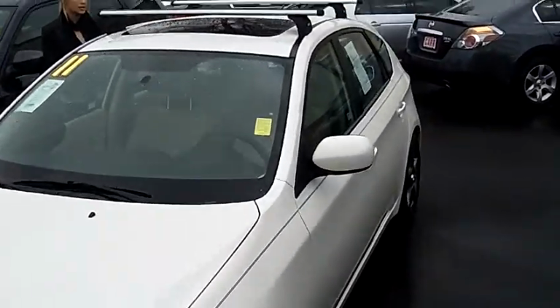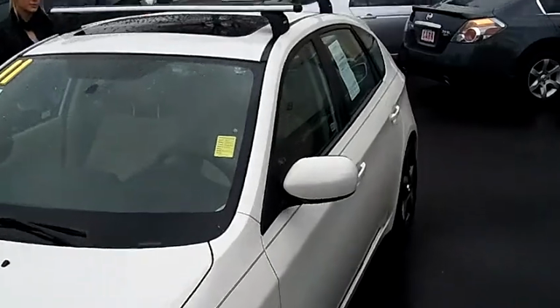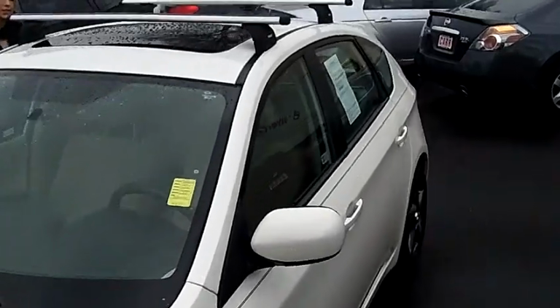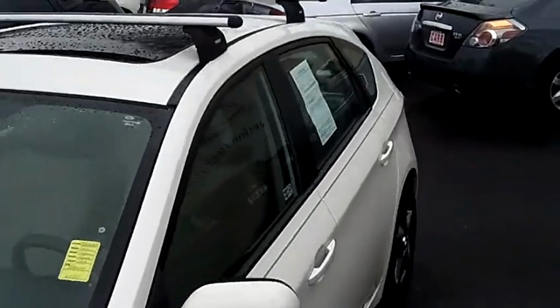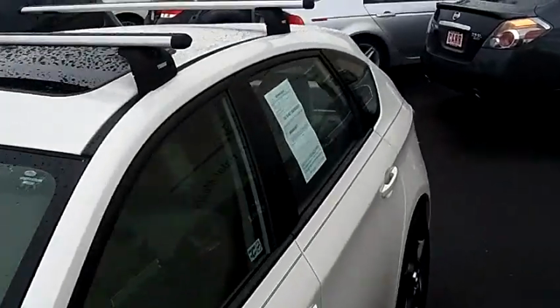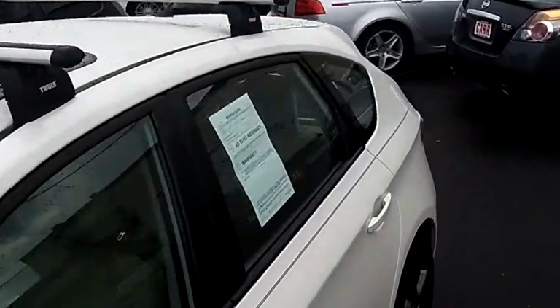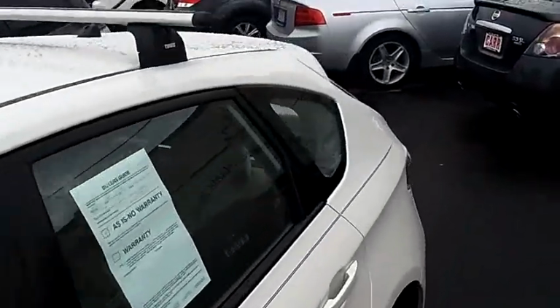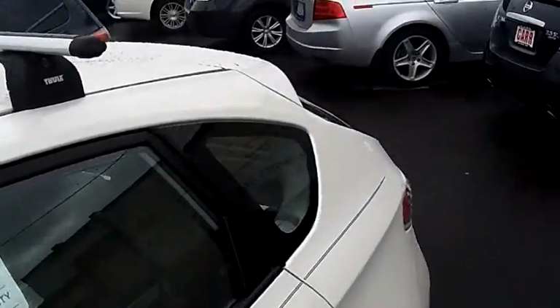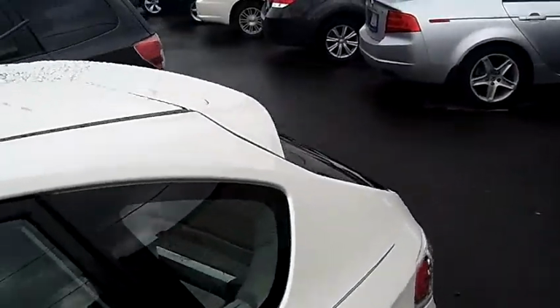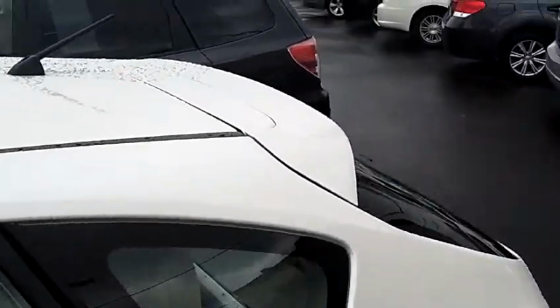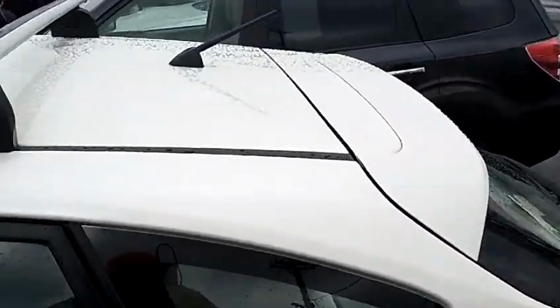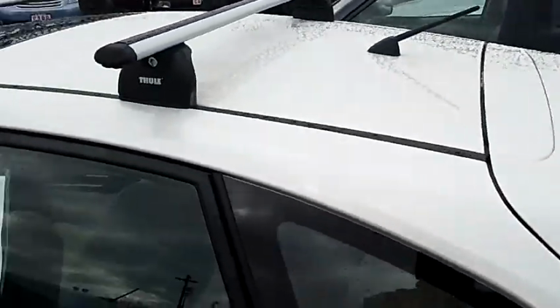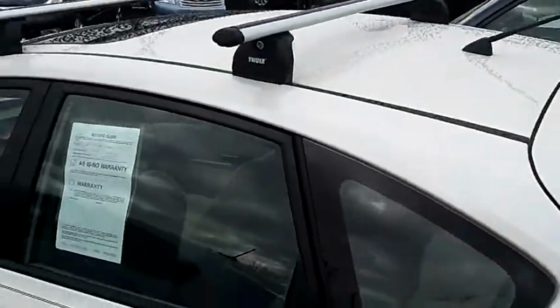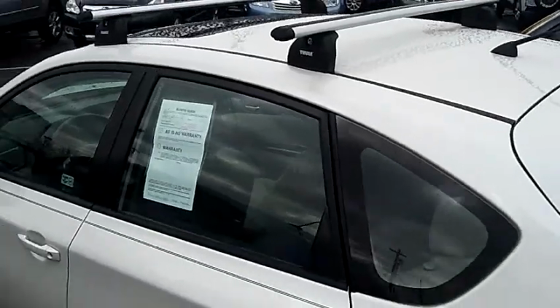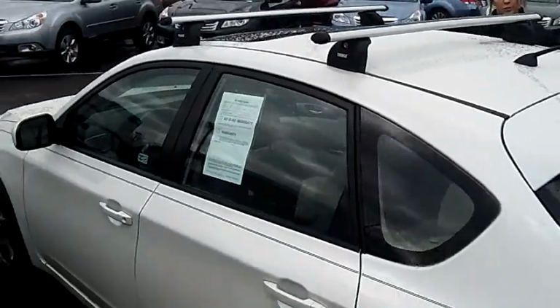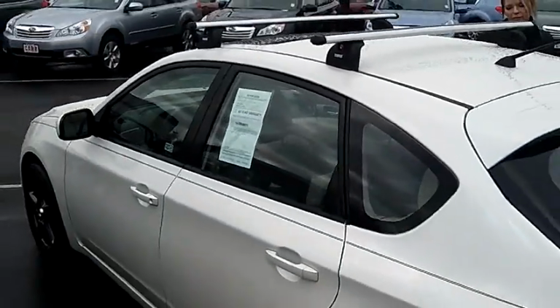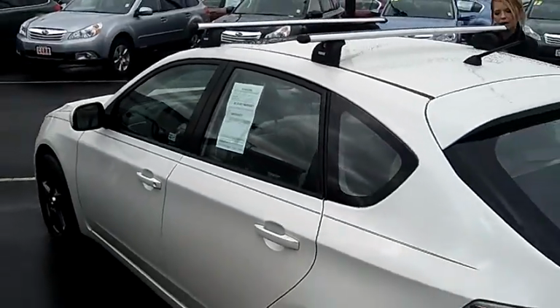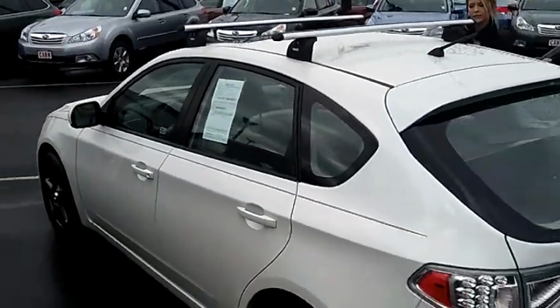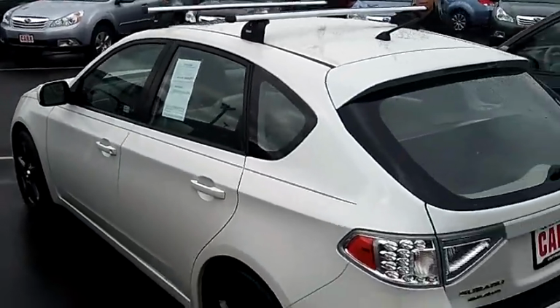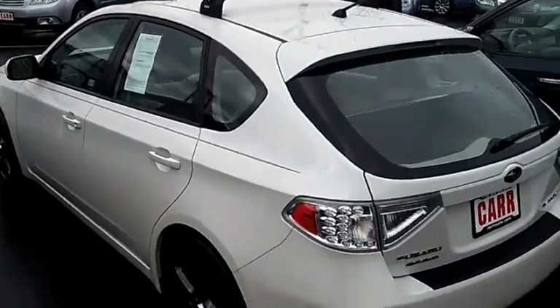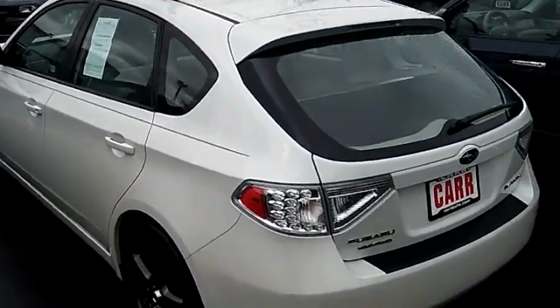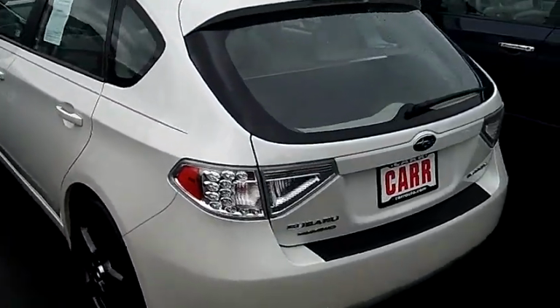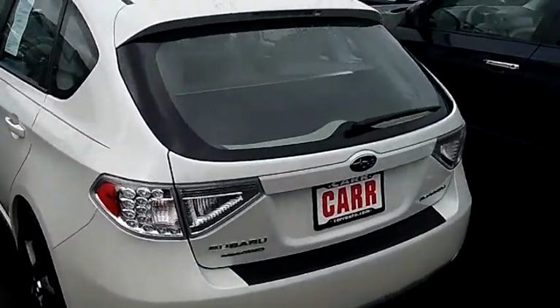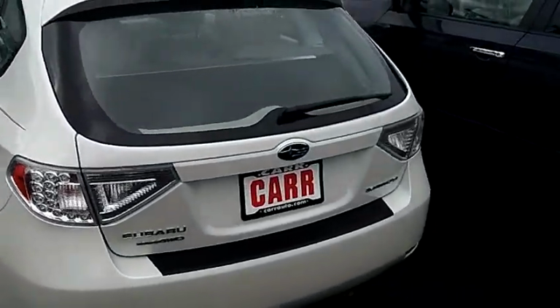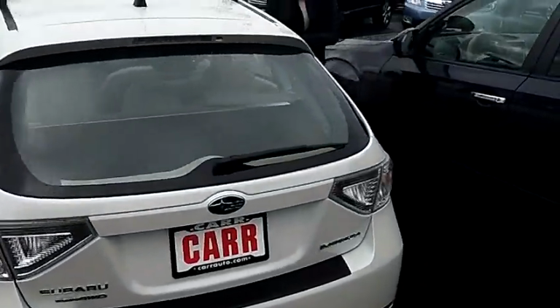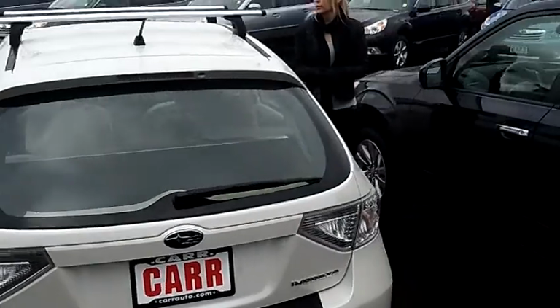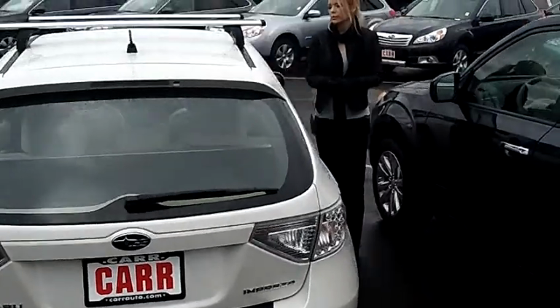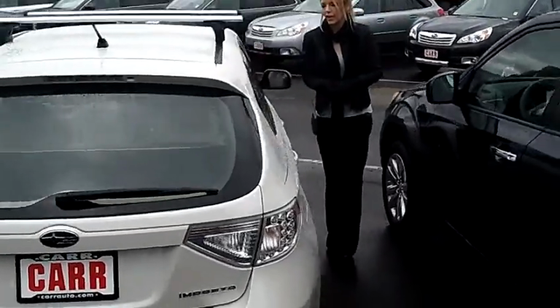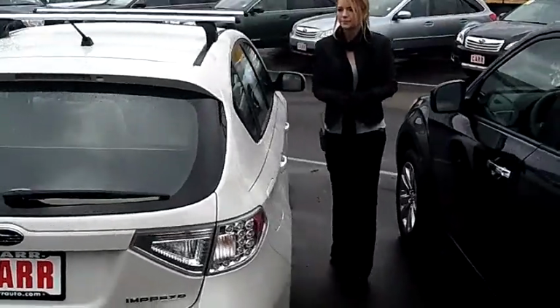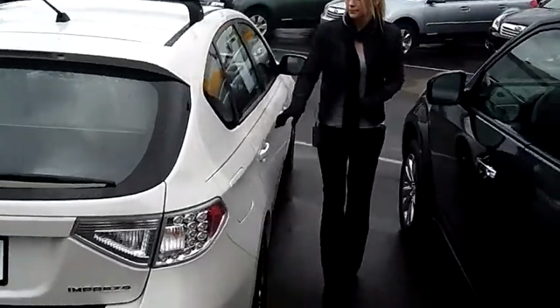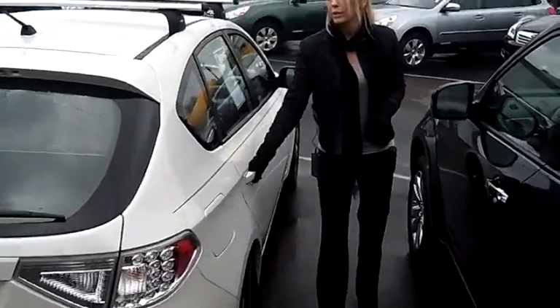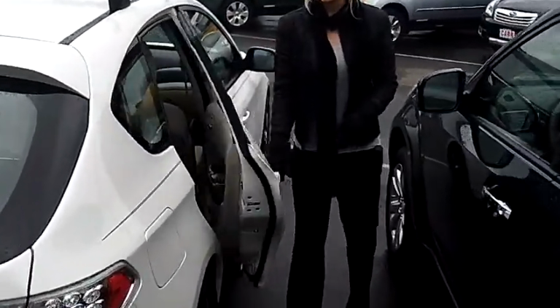The stock number for this vehicle is S120235A. This is a four-cylinder, 2.5-liter, automatic four-speed with overdrive and sport shift. Has a moonroof, roof rack, and rear spoiler.